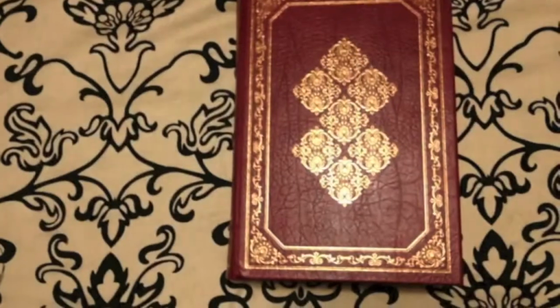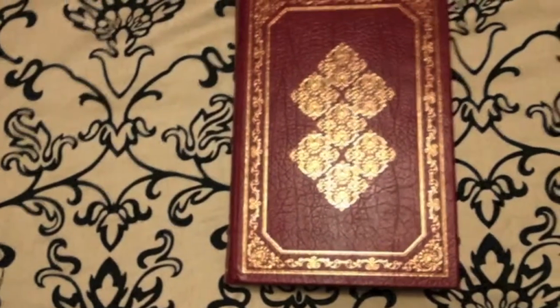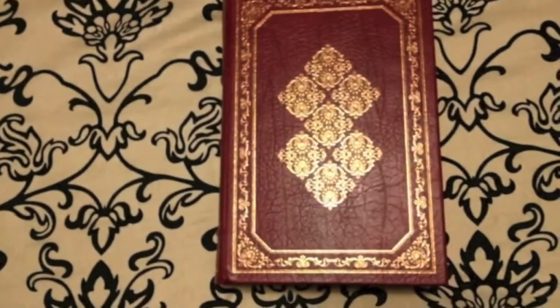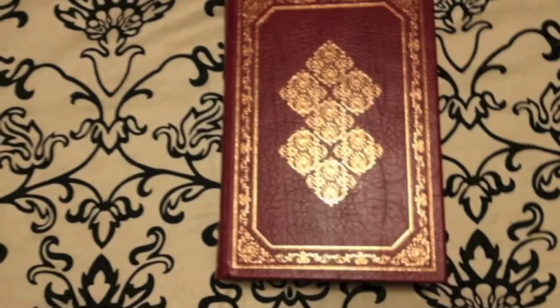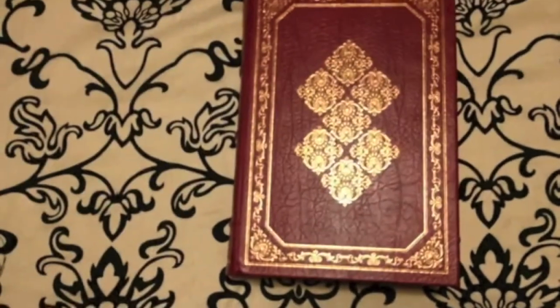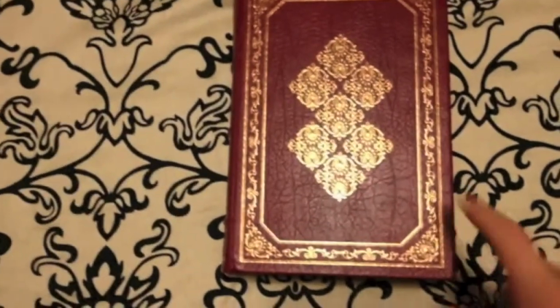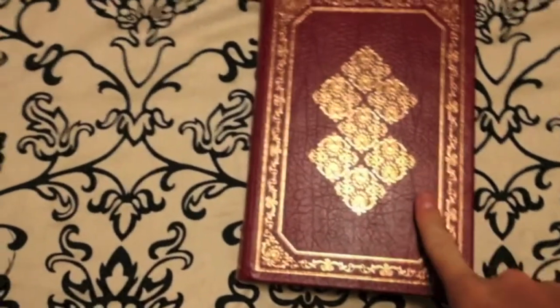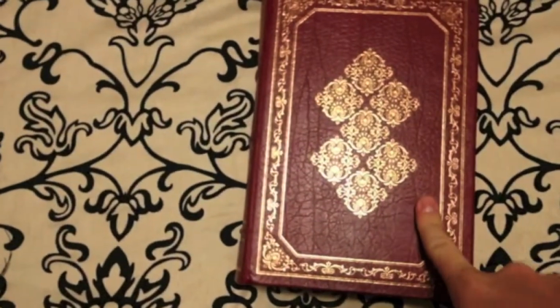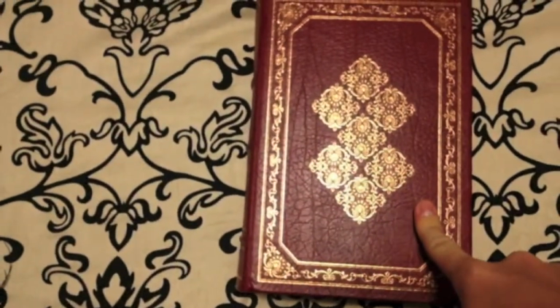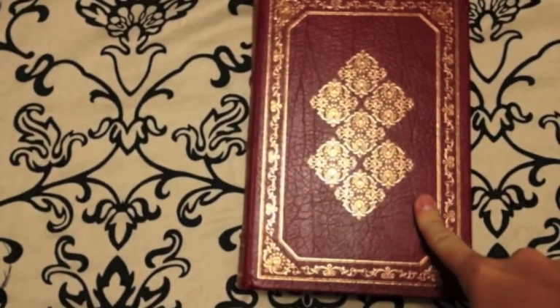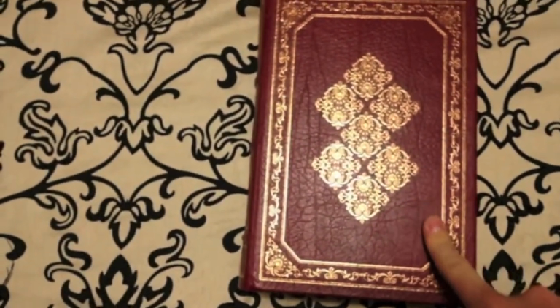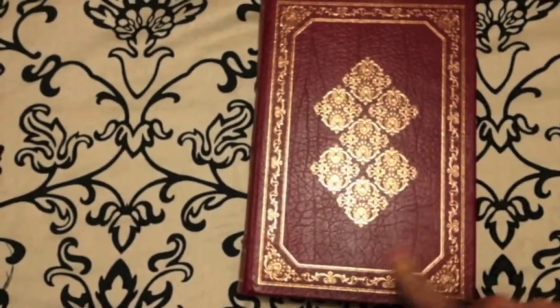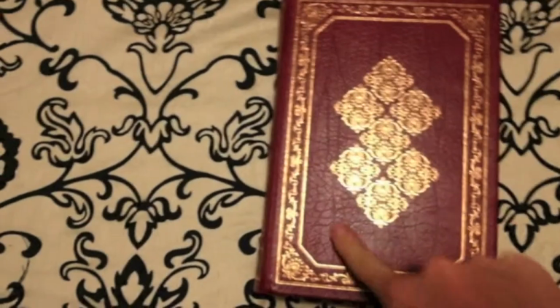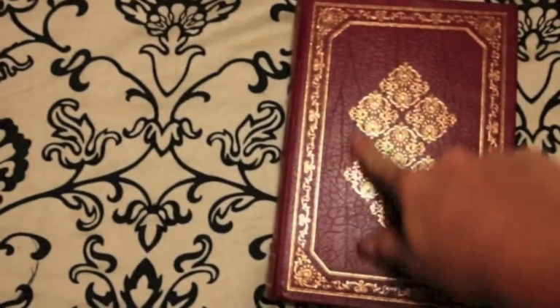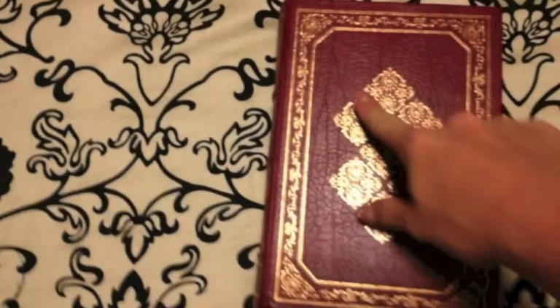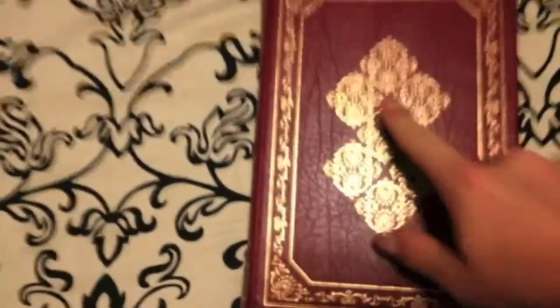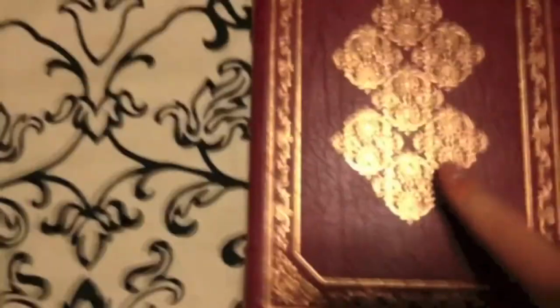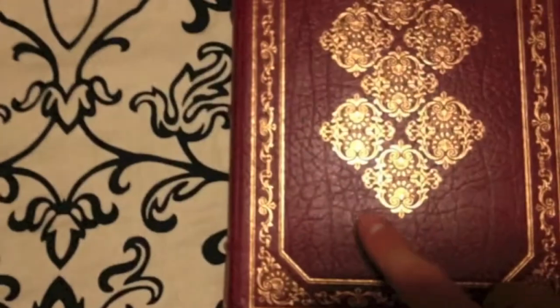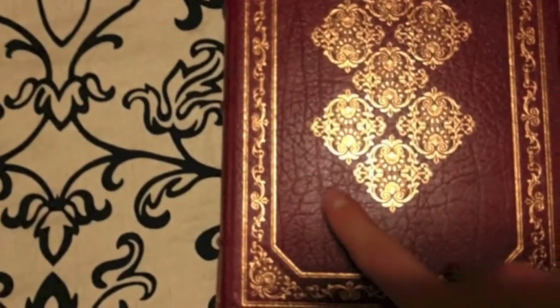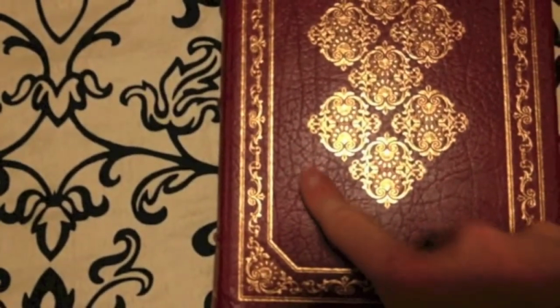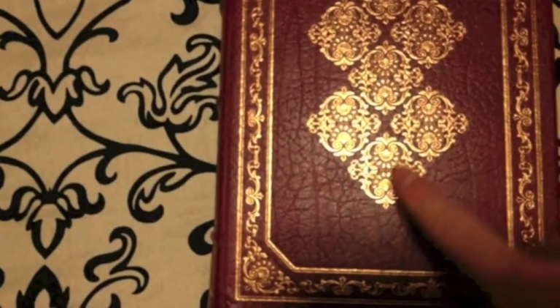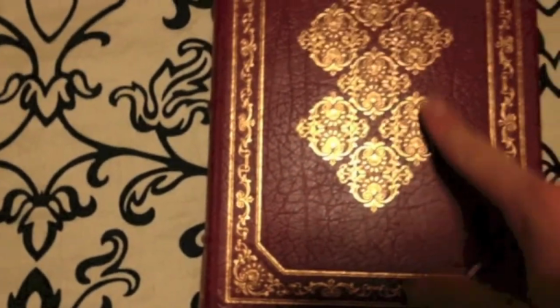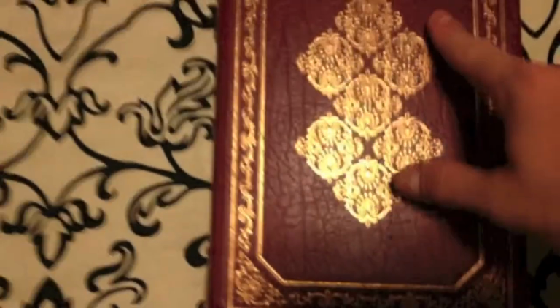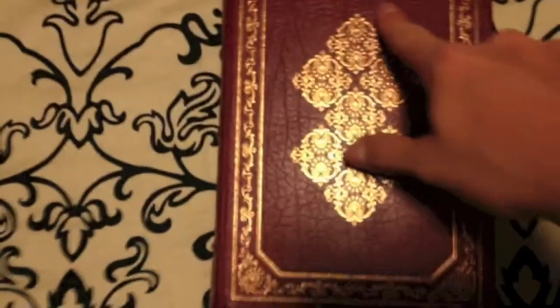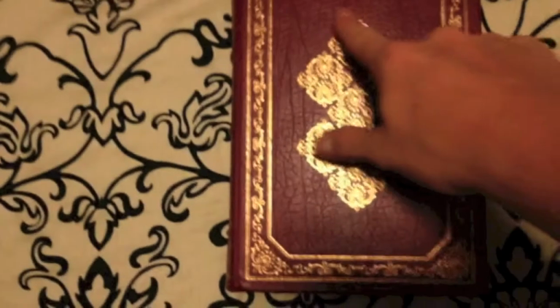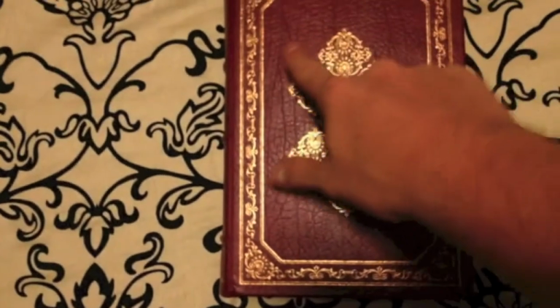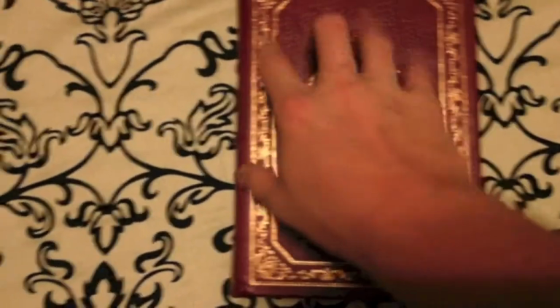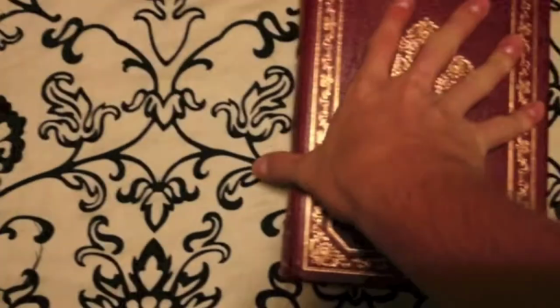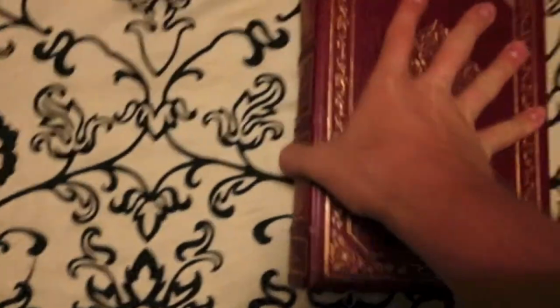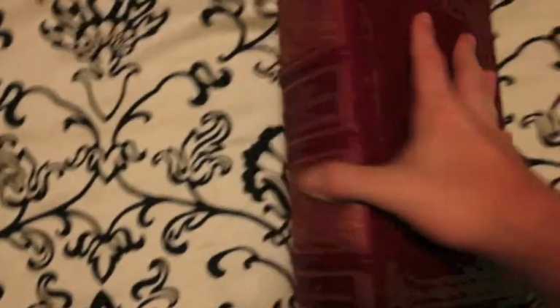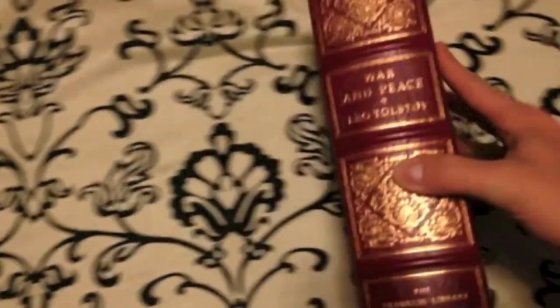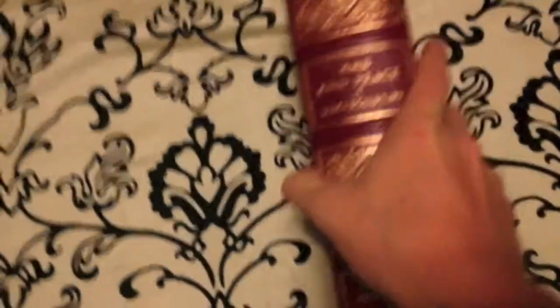Welcome back YouTube. We're going to be taking a look at another literary masterpiece from the Franklin Library. This is War and Peace by Leo Tolstoy. It is a book bound in nice red leather — it almost looks like a crocodile skin.